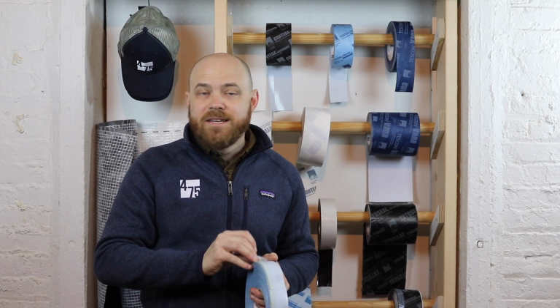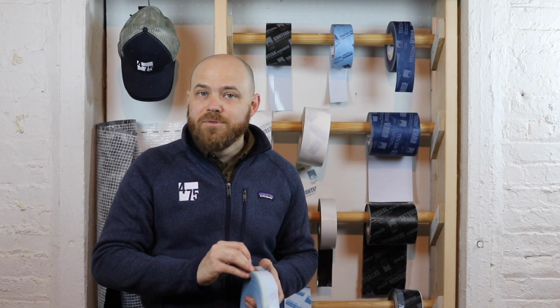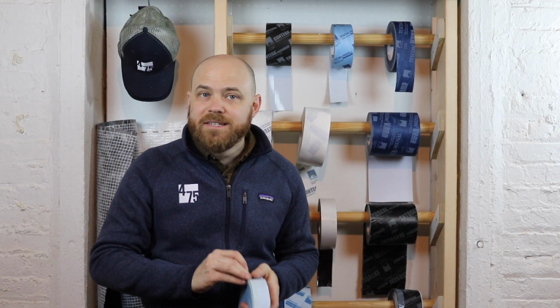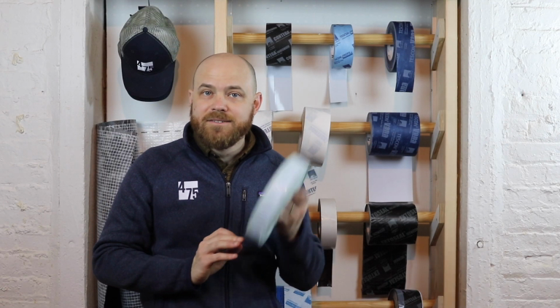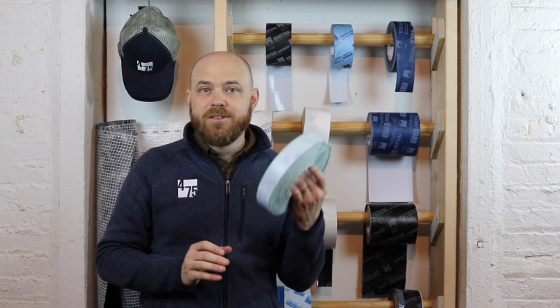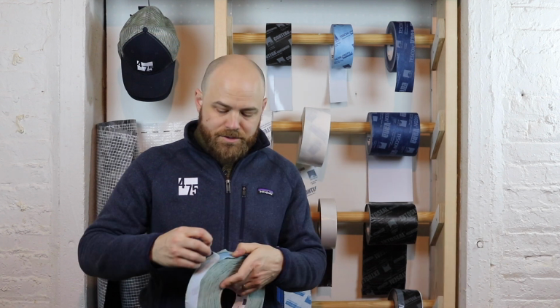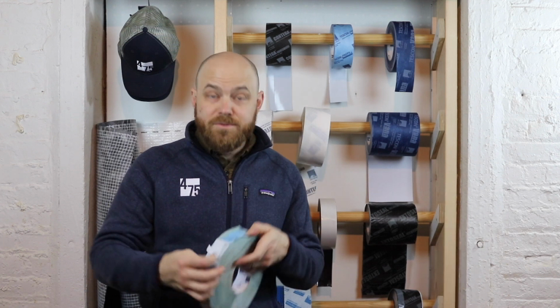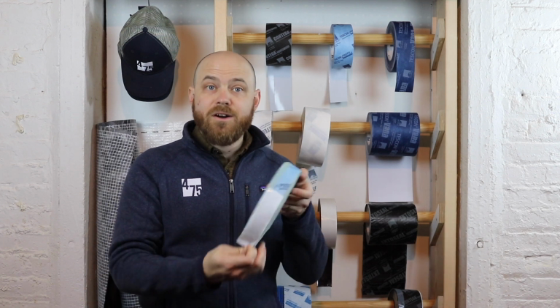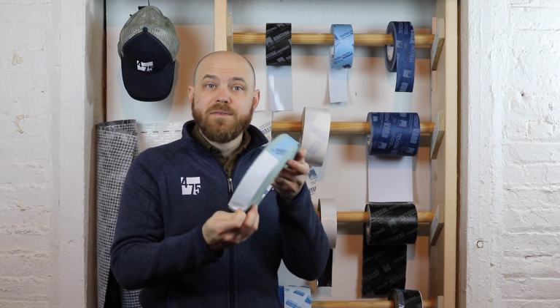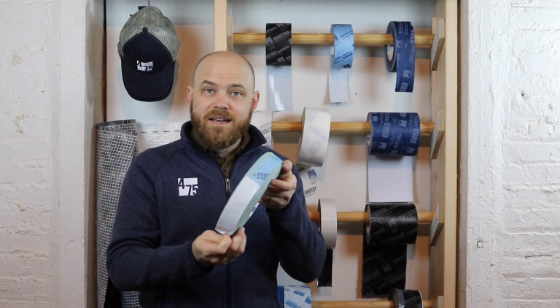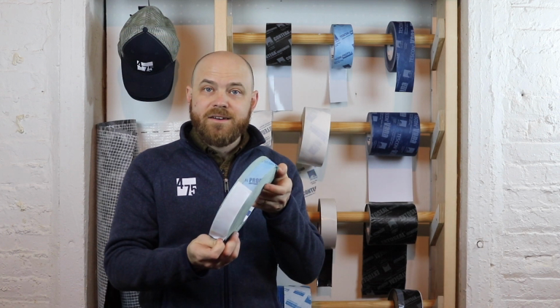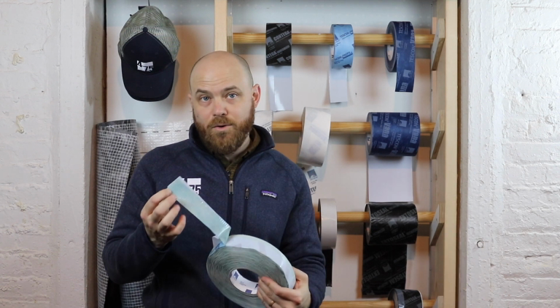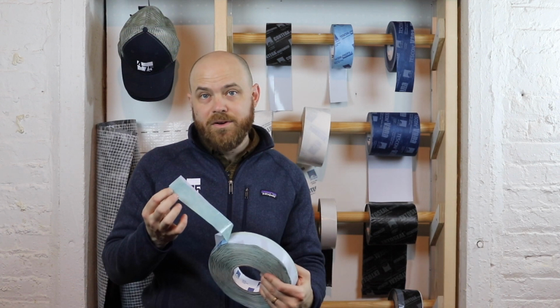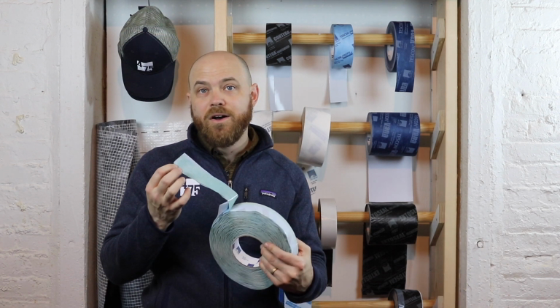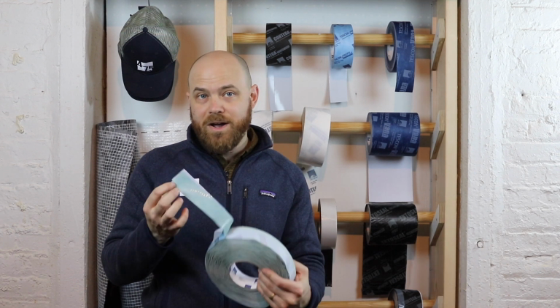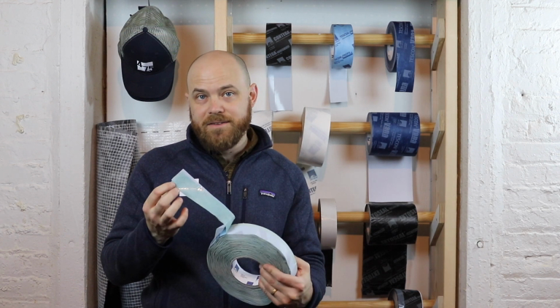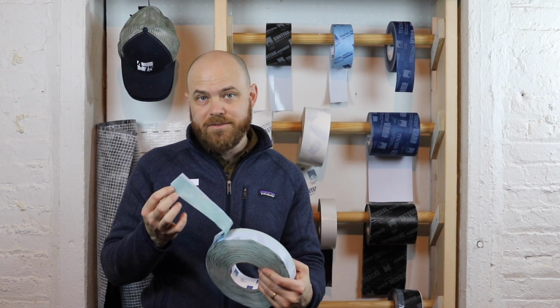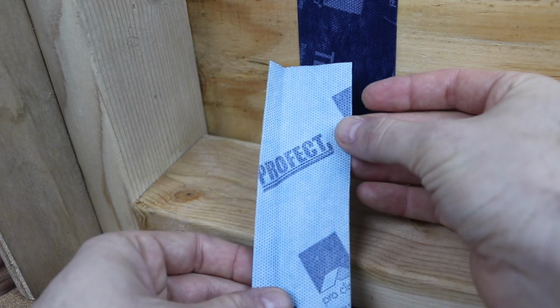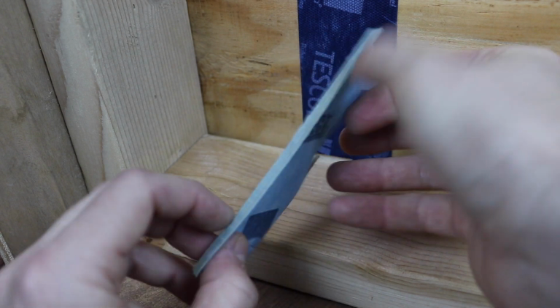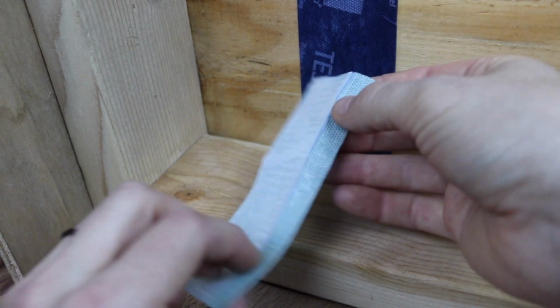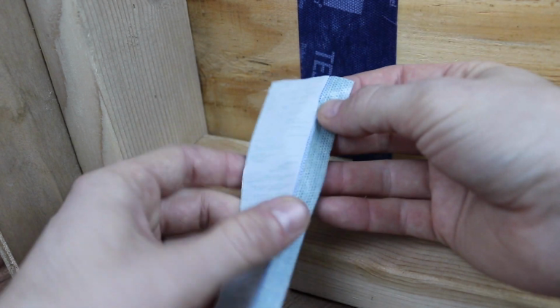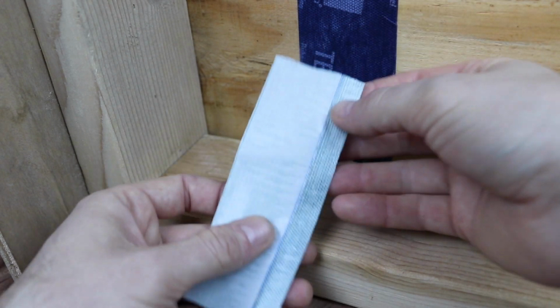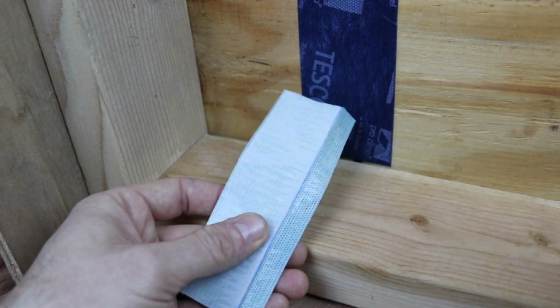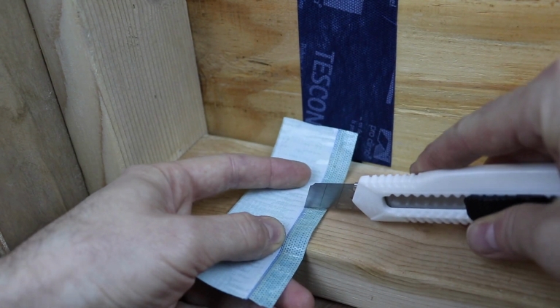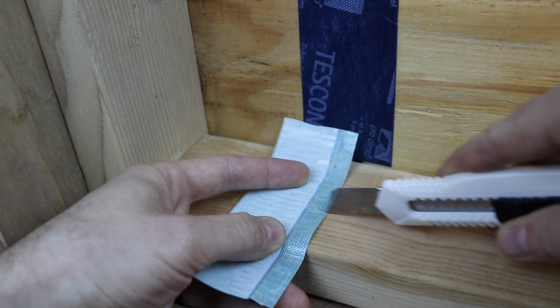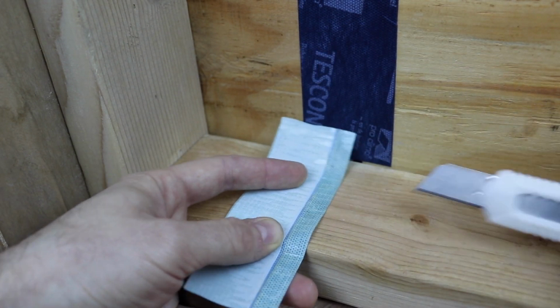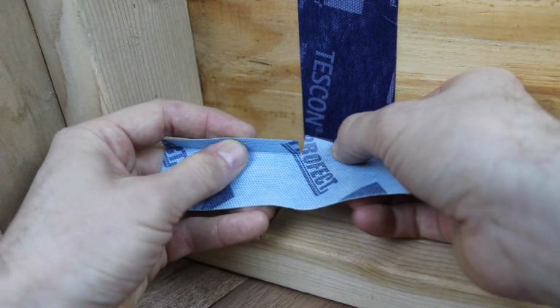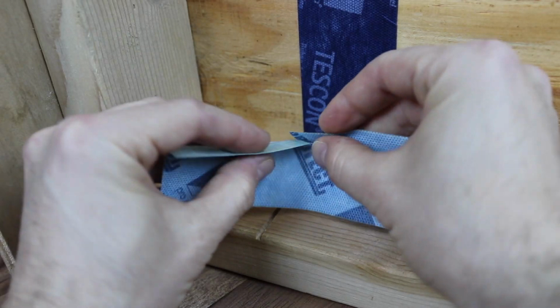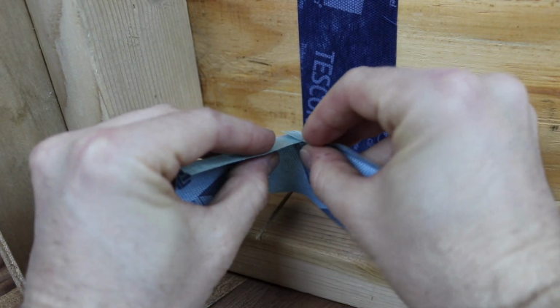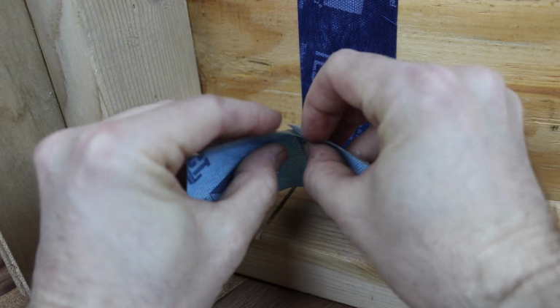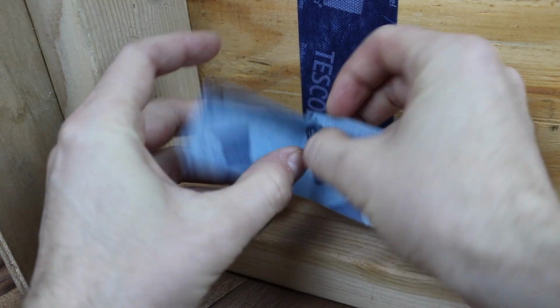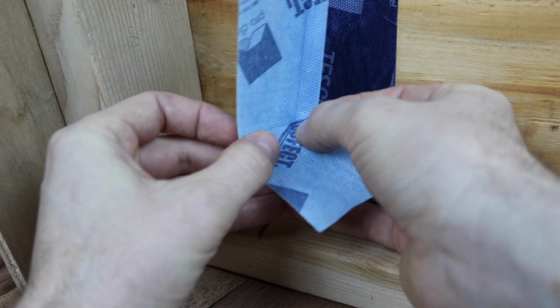Tuscon Profect allows installers to choose to adhere on the thin side or on the wider side first, while leaving the release strip on until ready to connect to interior or exterior membranes.